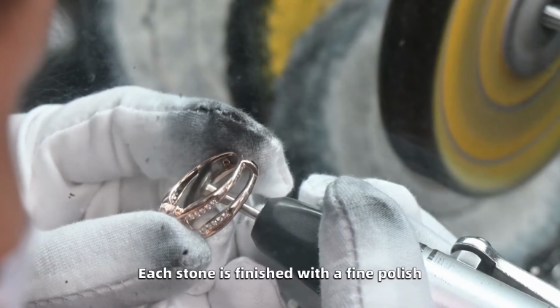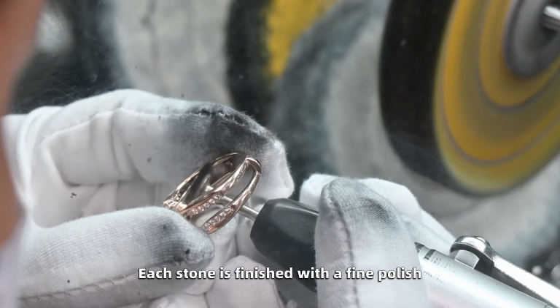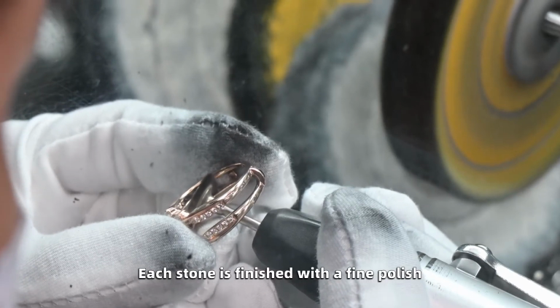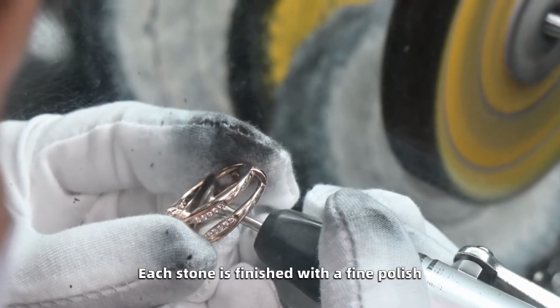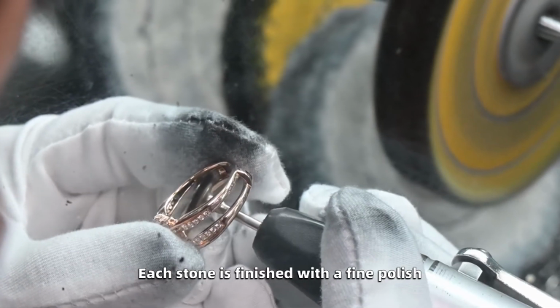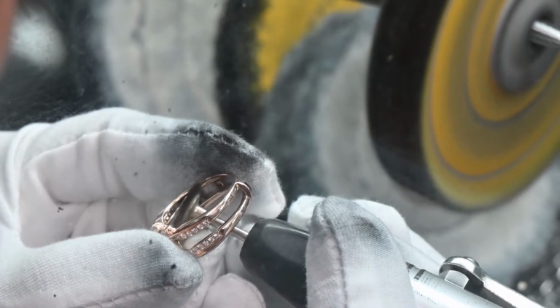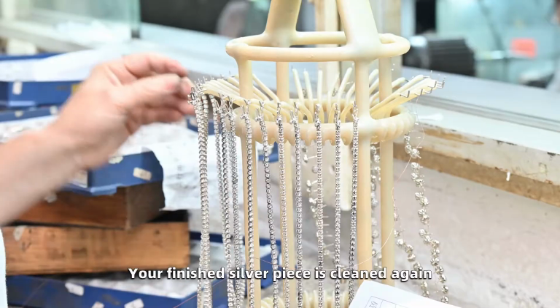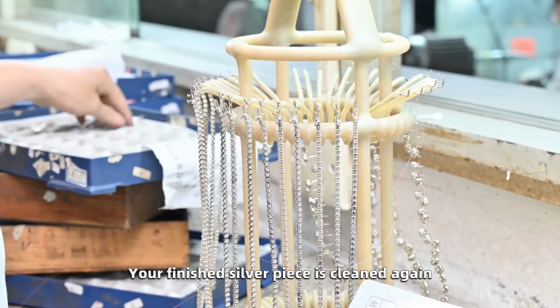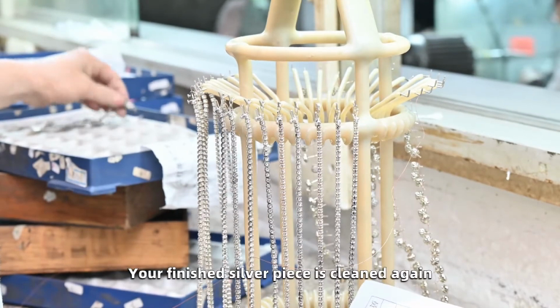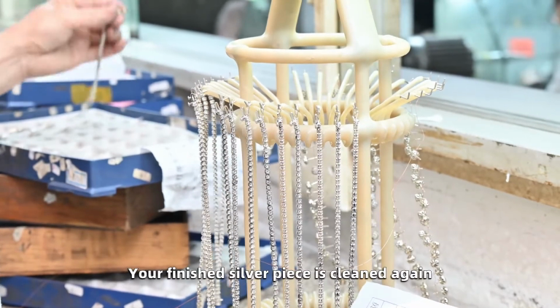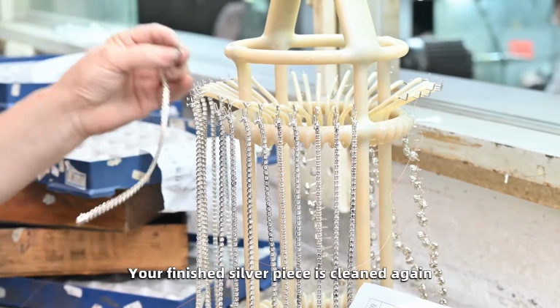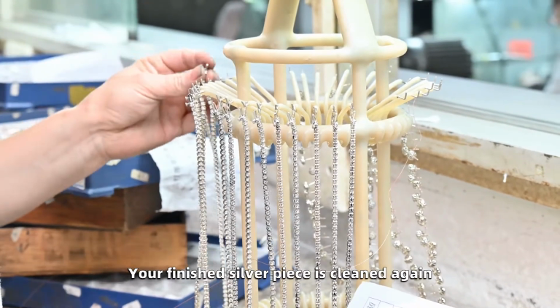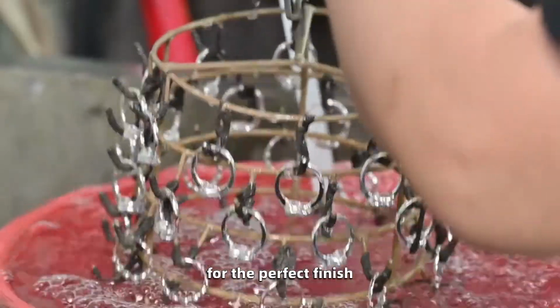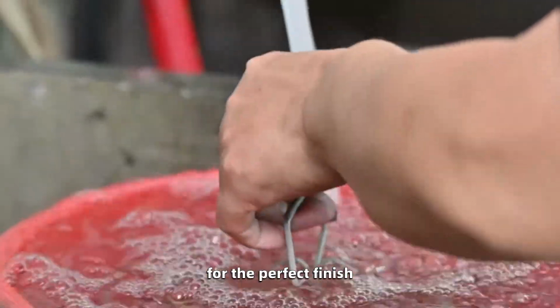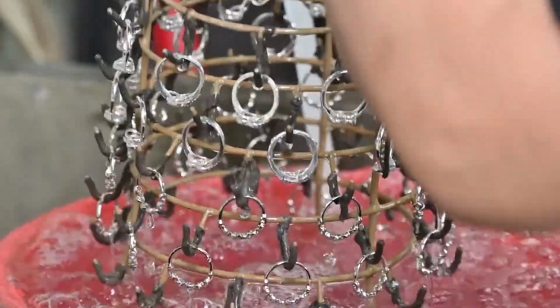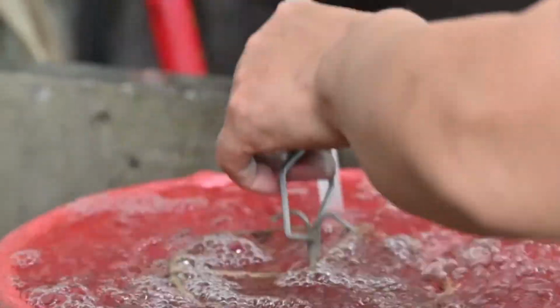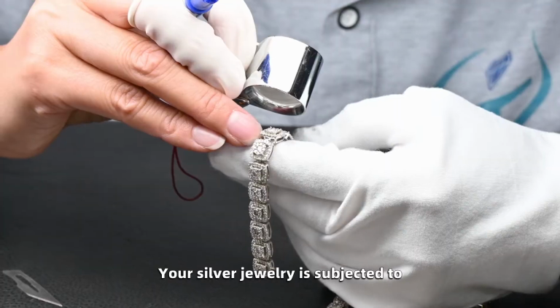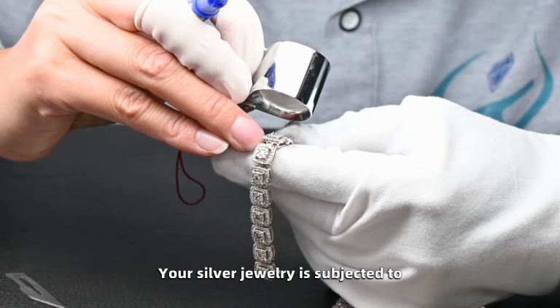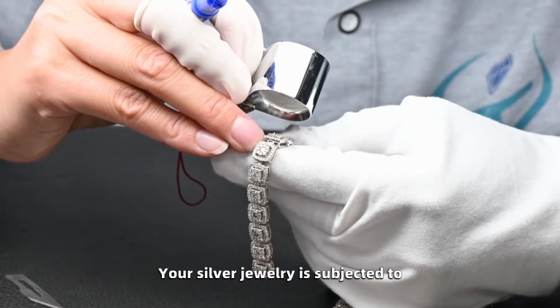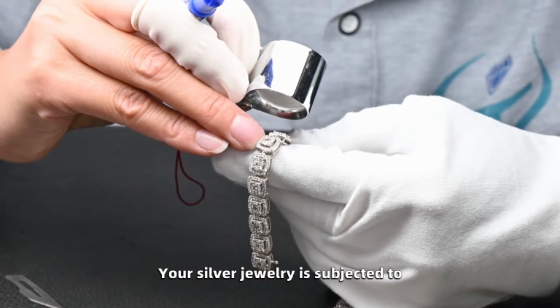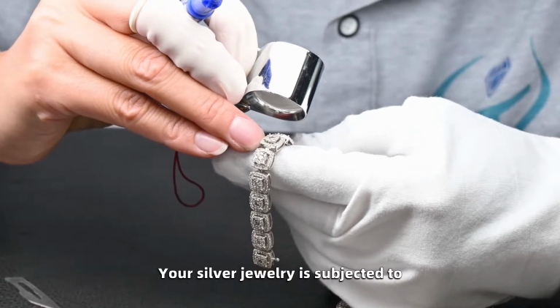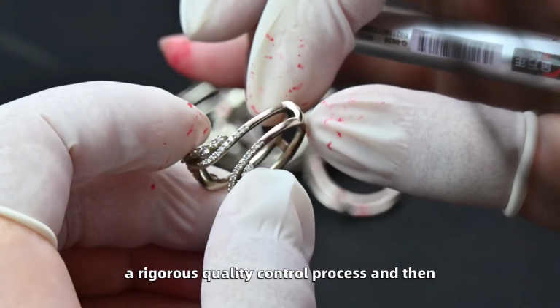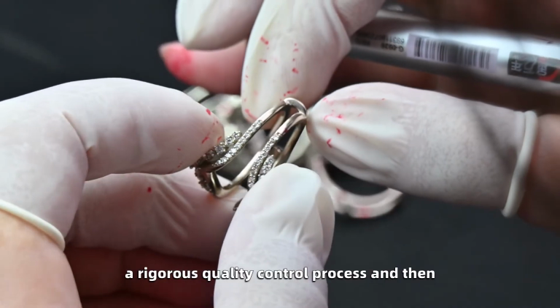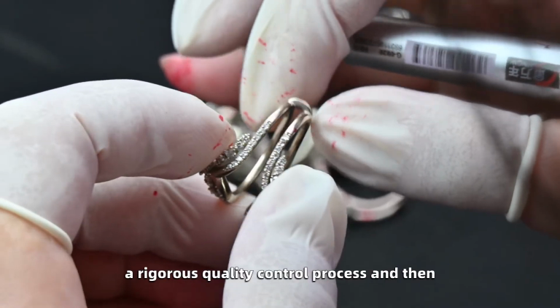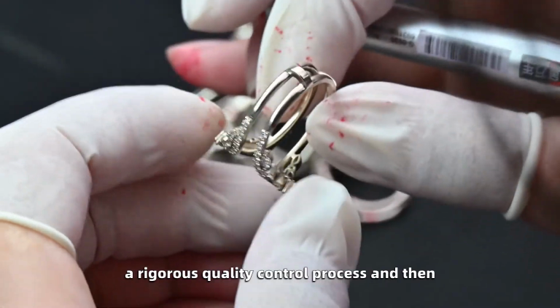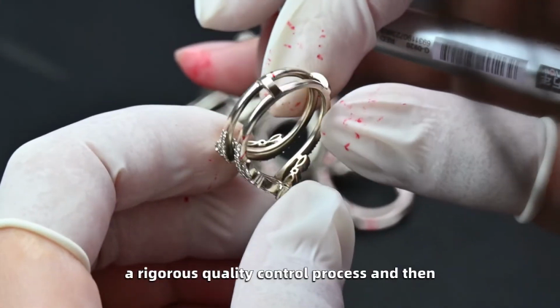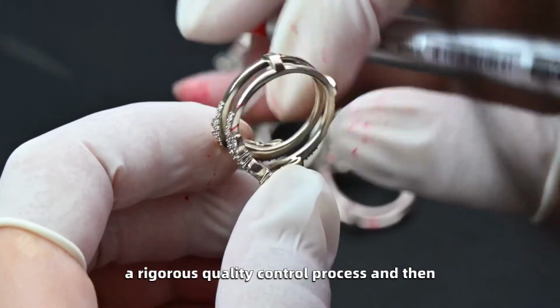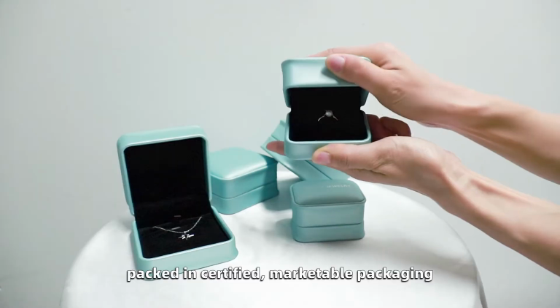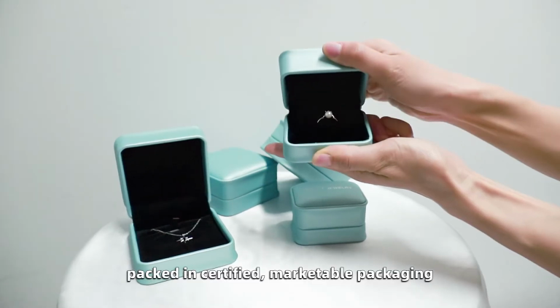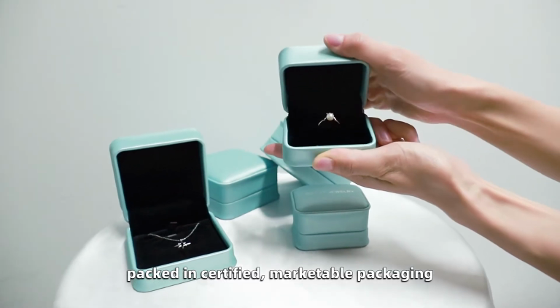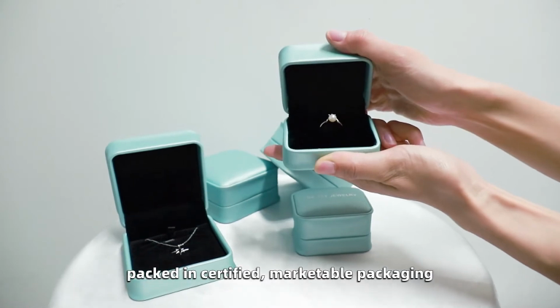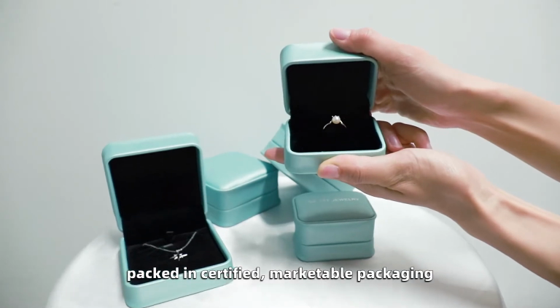Each piece is finished with a fine polish. Your finished silver piece is cleaned again for the perfect finish. Your silver jewelry is subjected to a rigorous quality control process and then packed in certified marketable packaging.